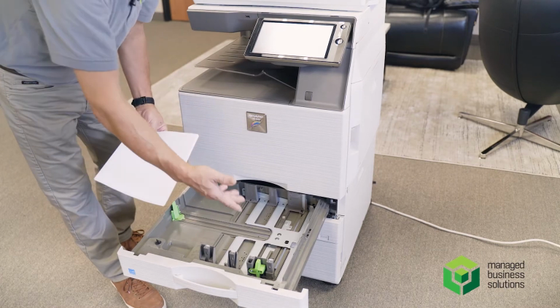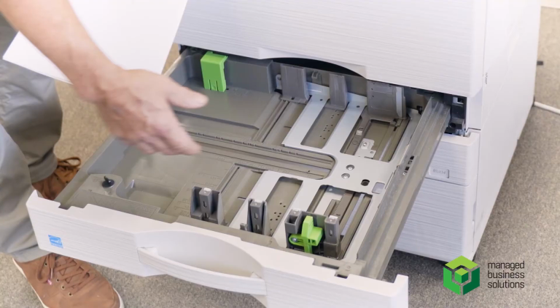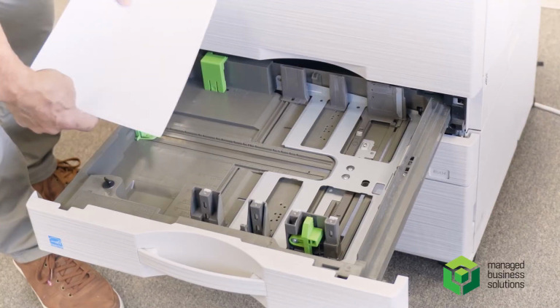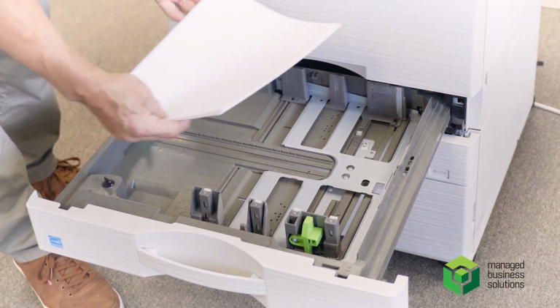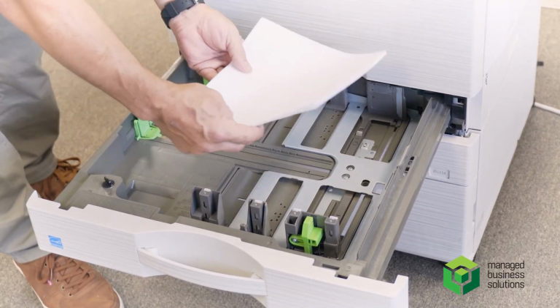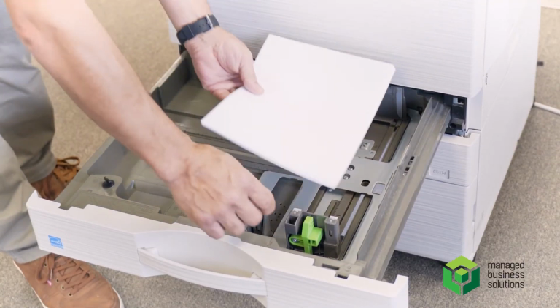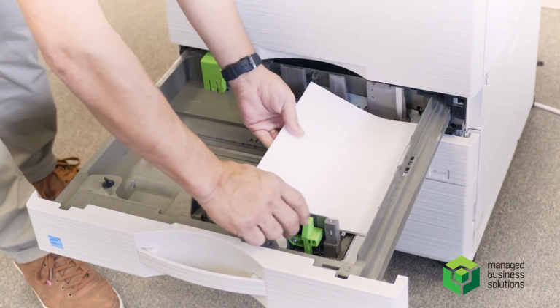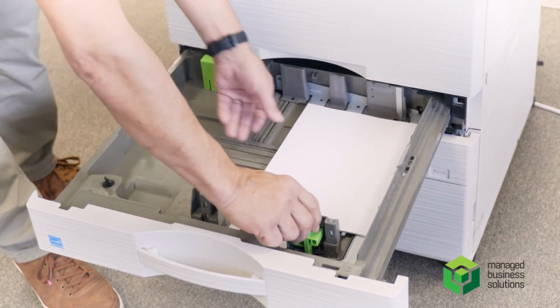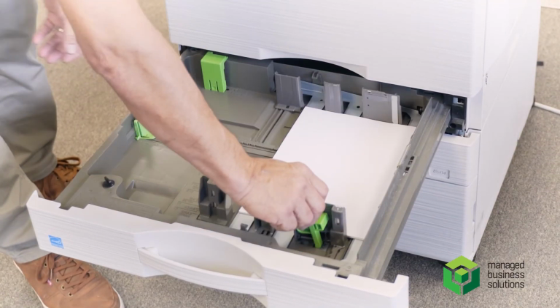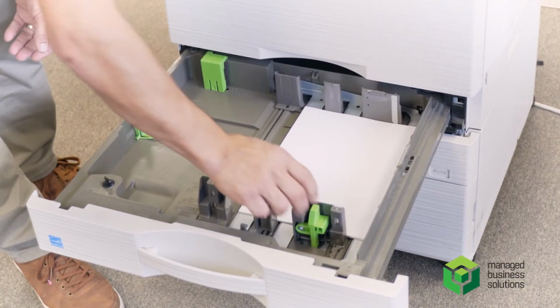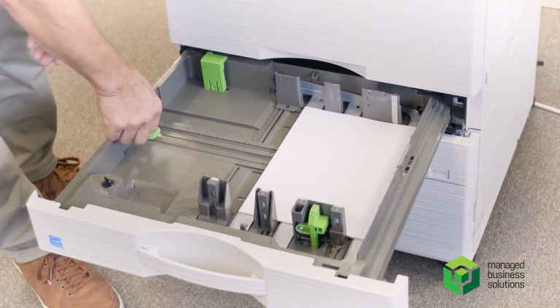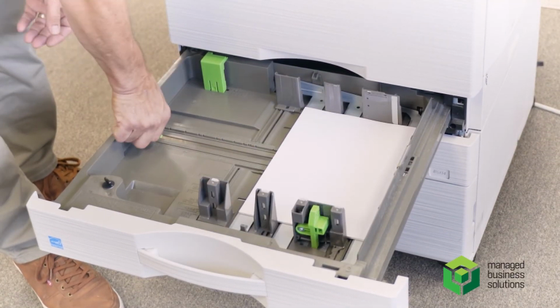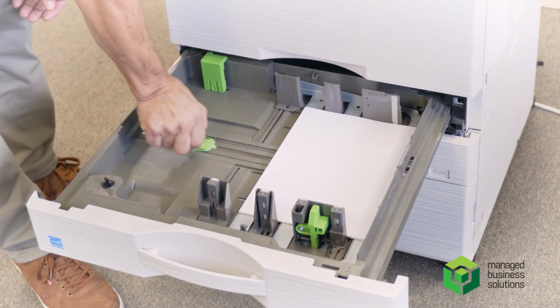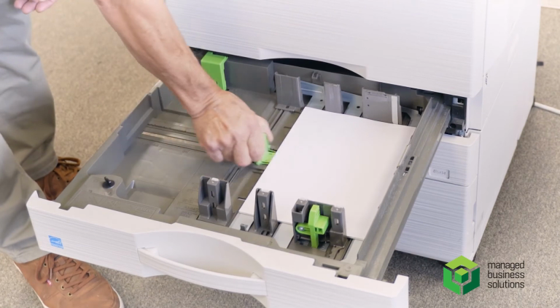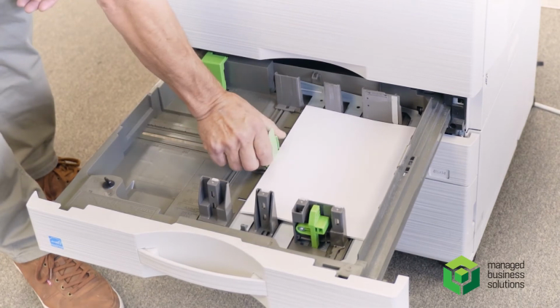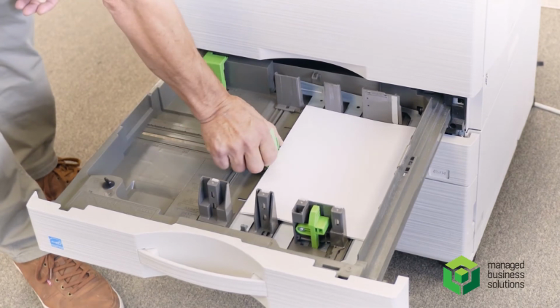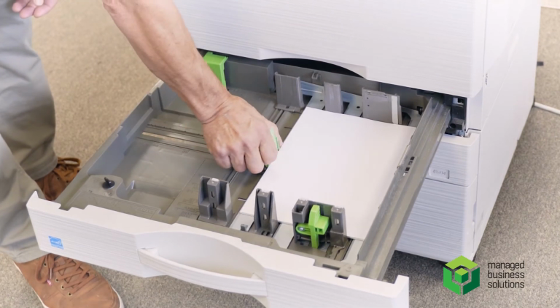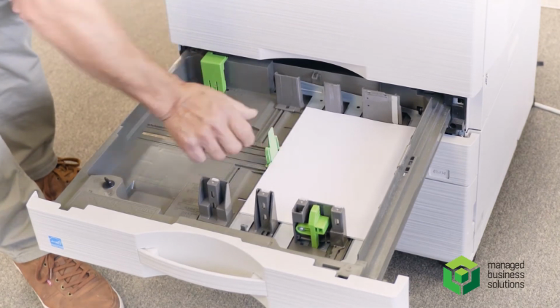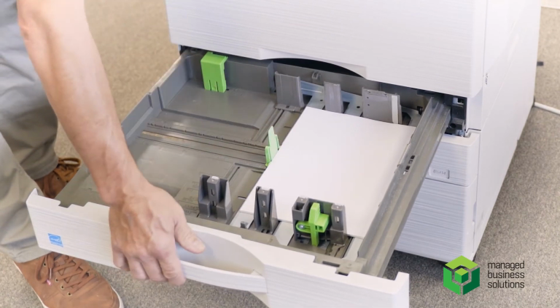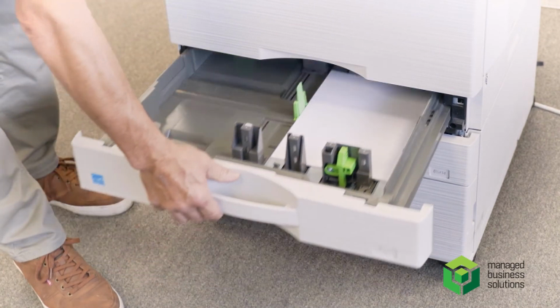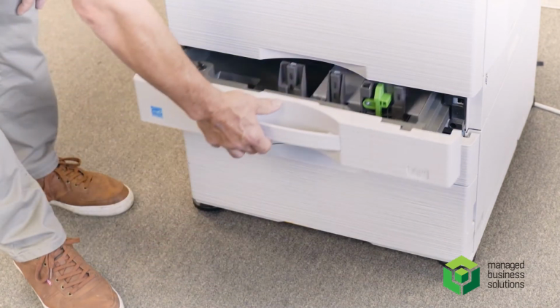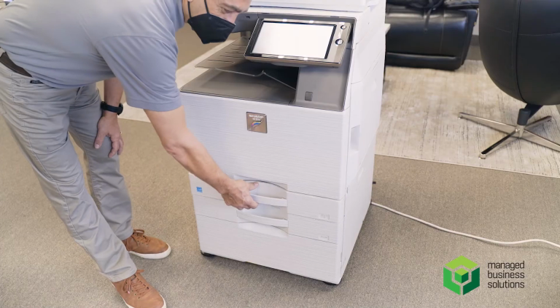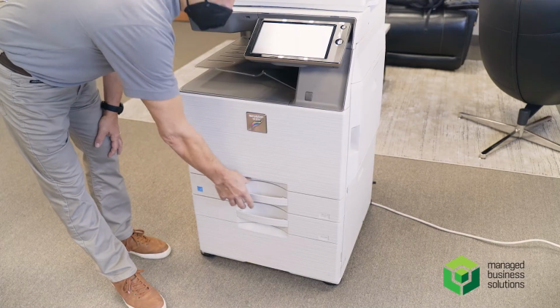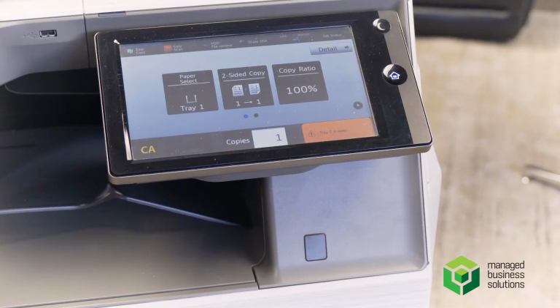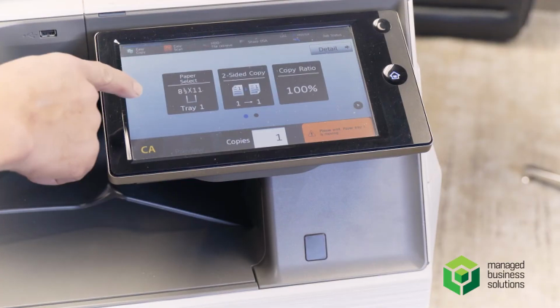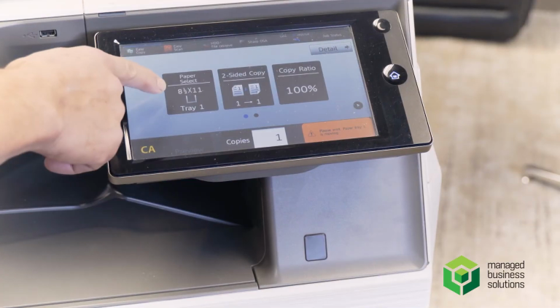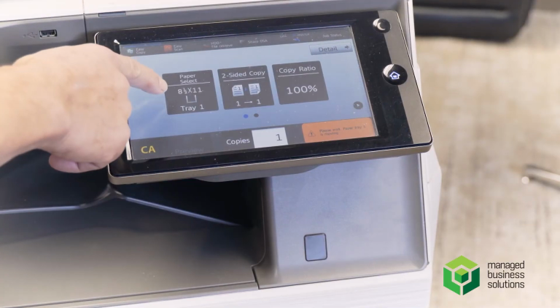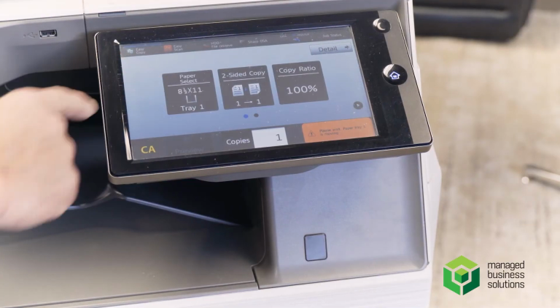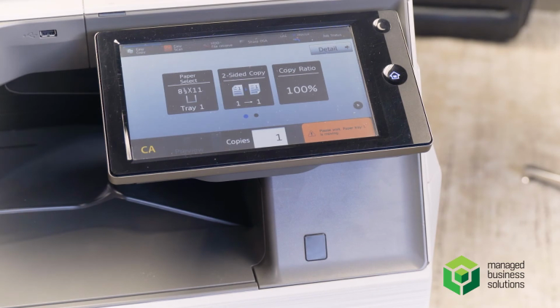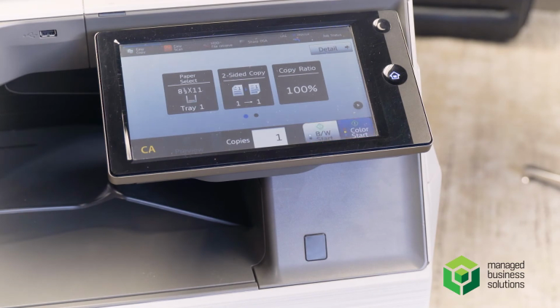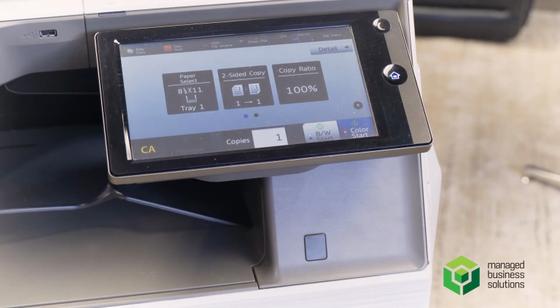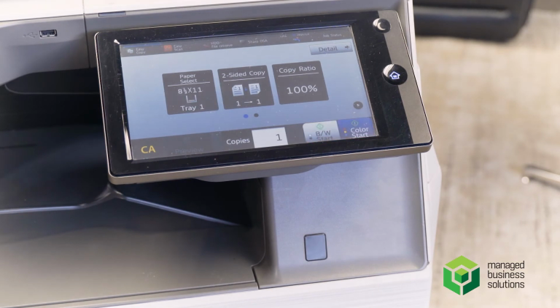Put your fresh paper in, put your paper on top, gently slide the guides back into position, close your tray, and you'll see the paper correctly sized for you.